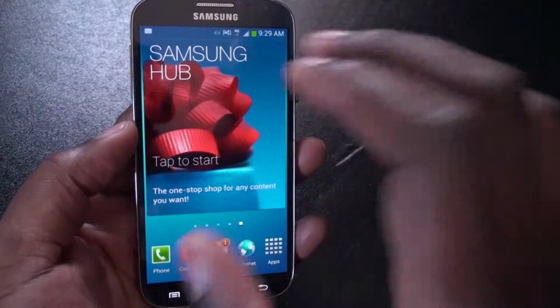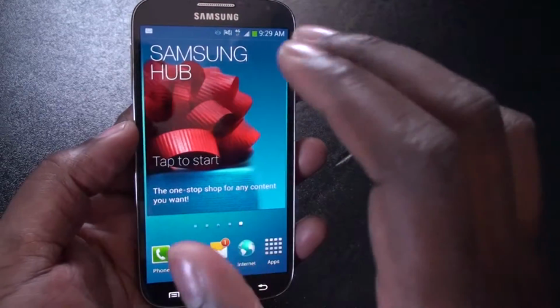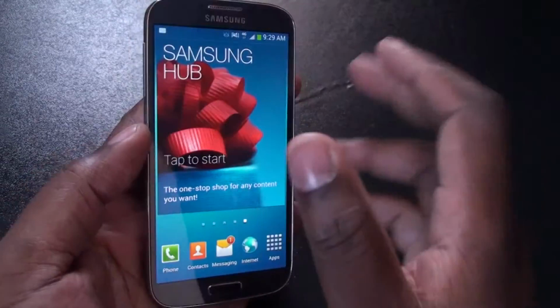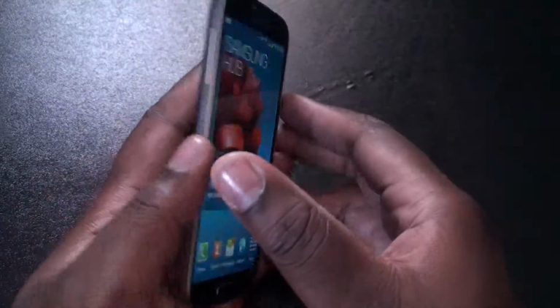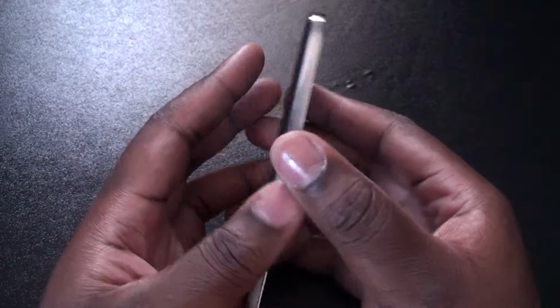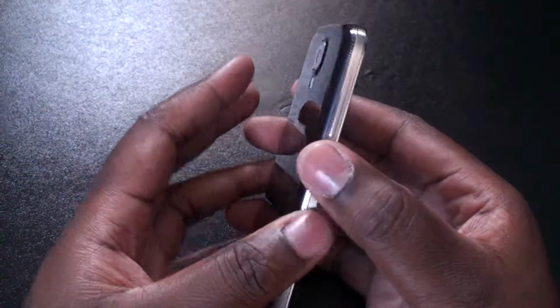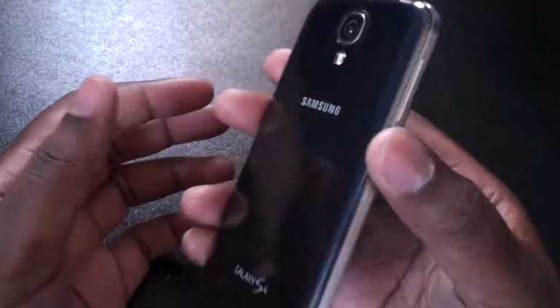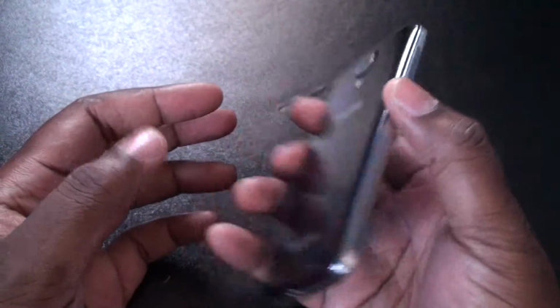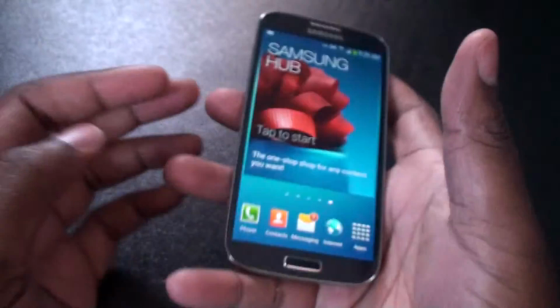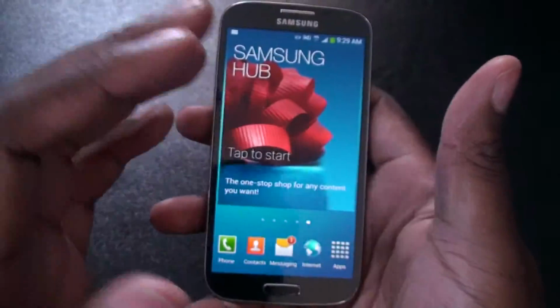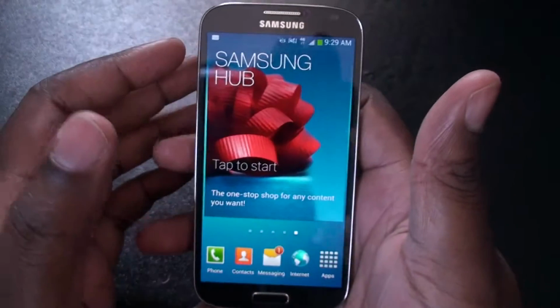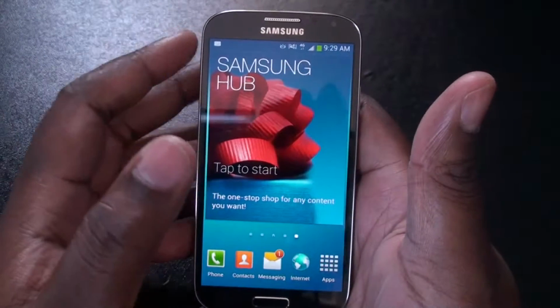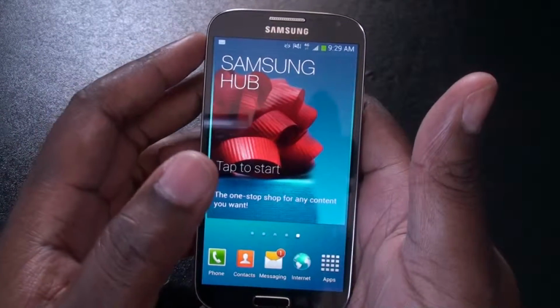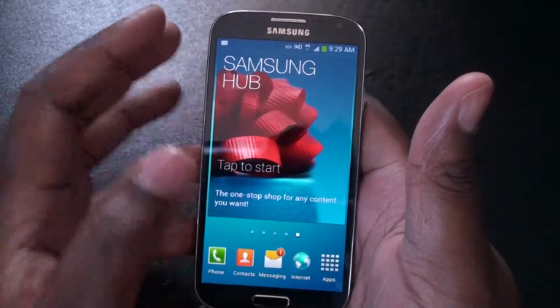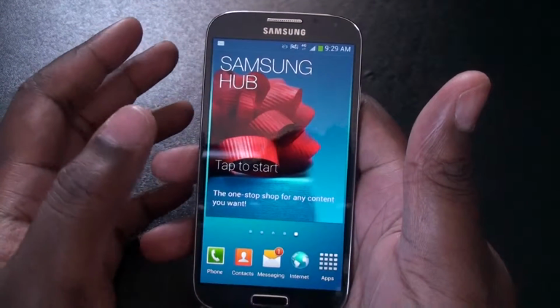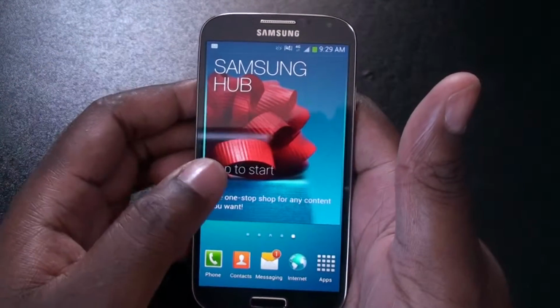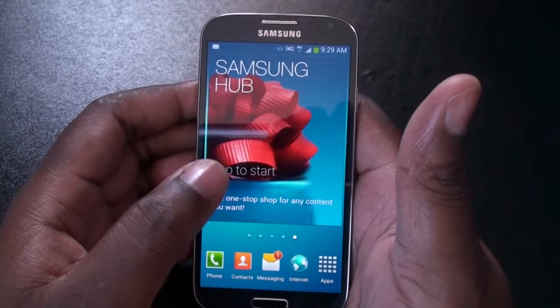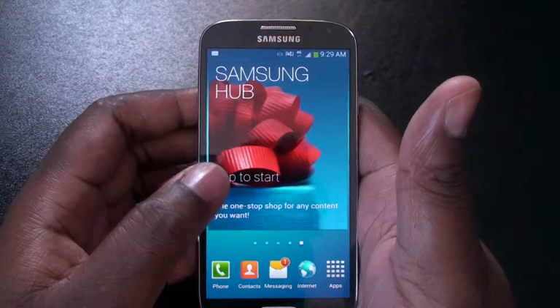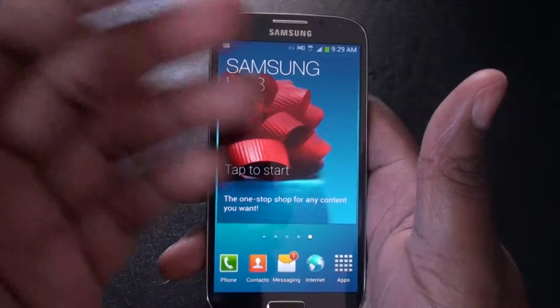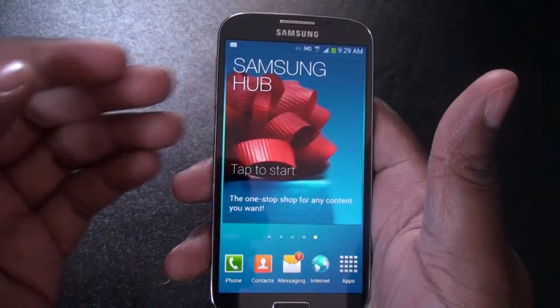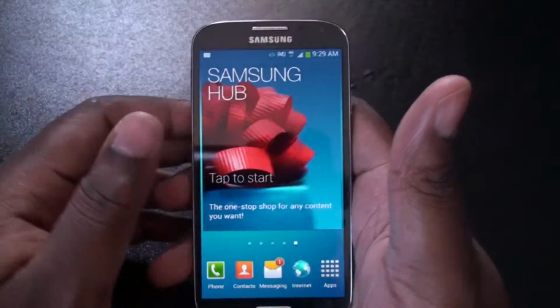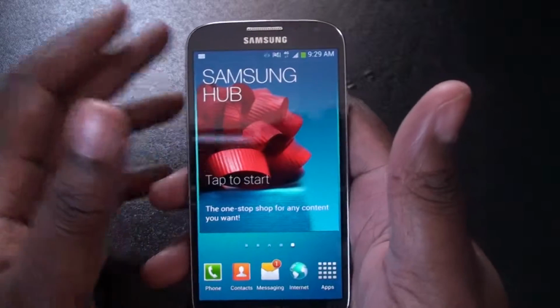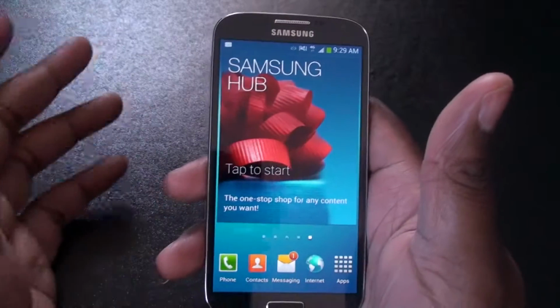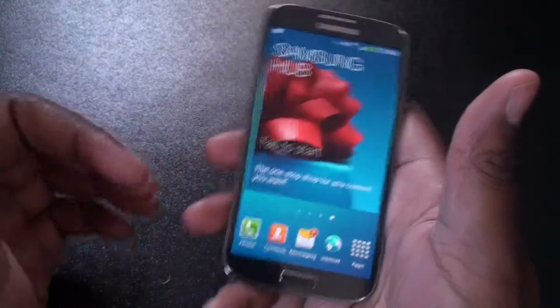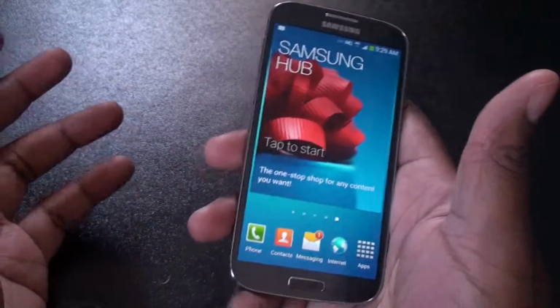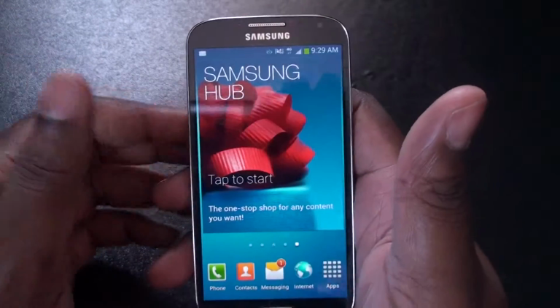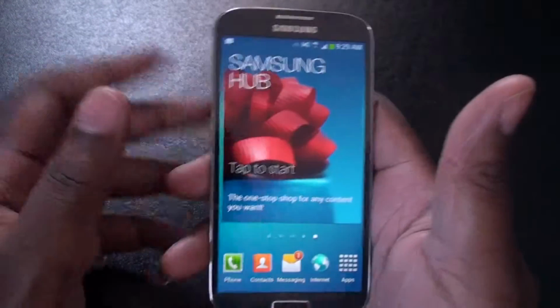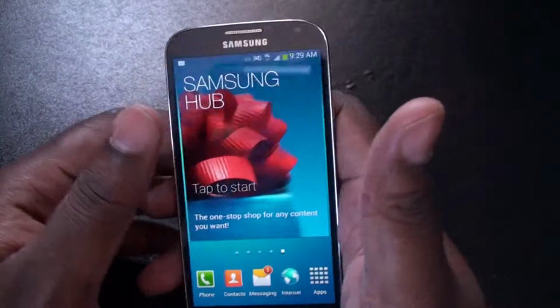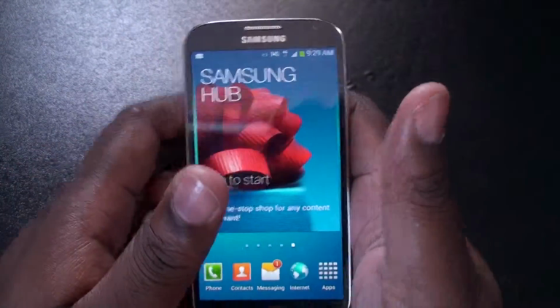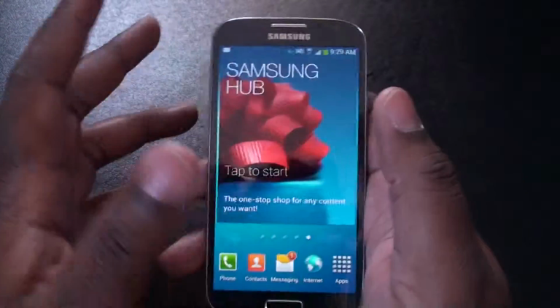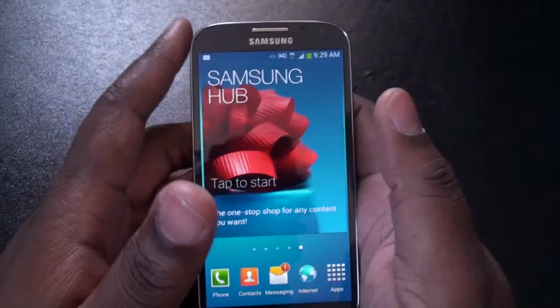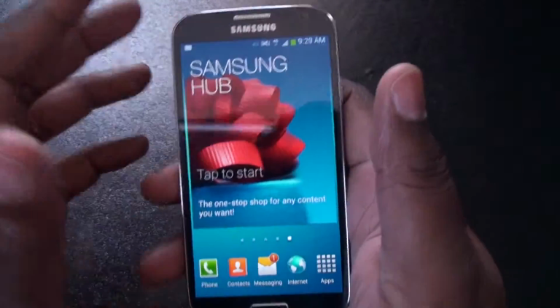Everything hardware-wise — it has a quad-core processor and 2 gigs of RAM. The Nexus 4 has a quad-core too, and 2 gigs of RAM. So the speed is kind of comparable.